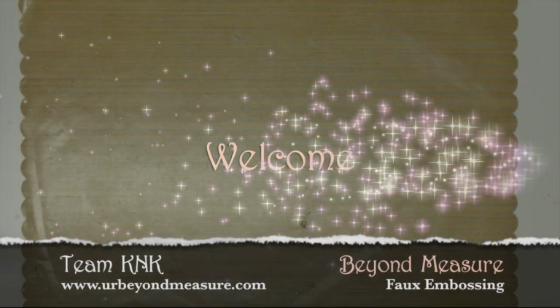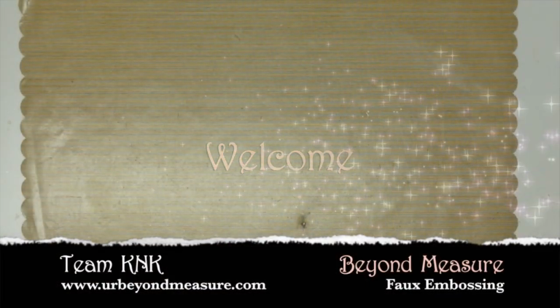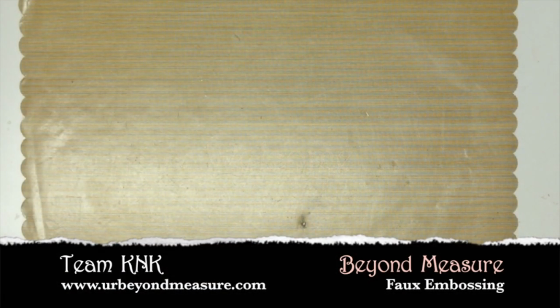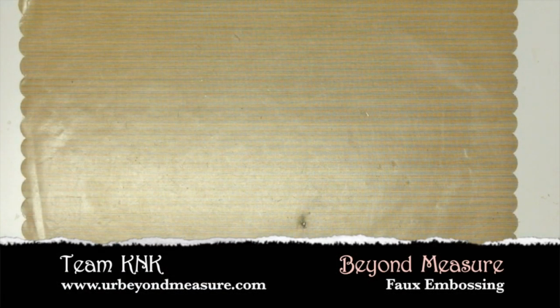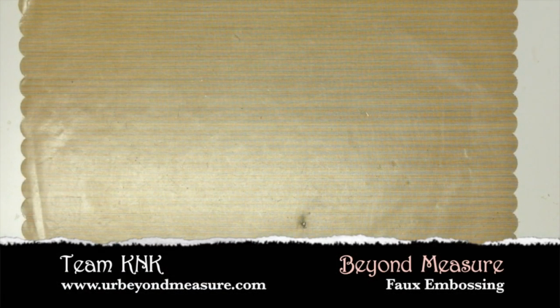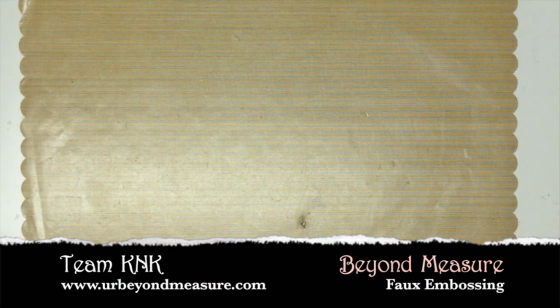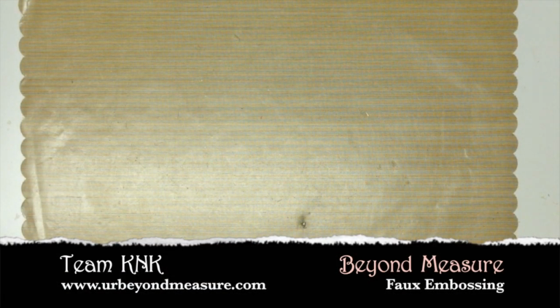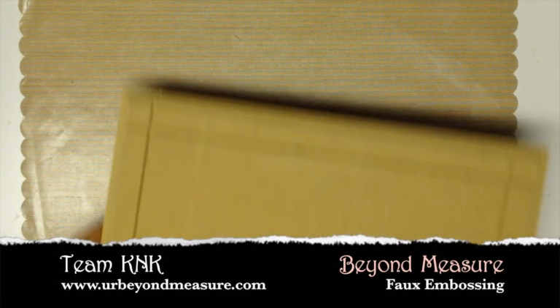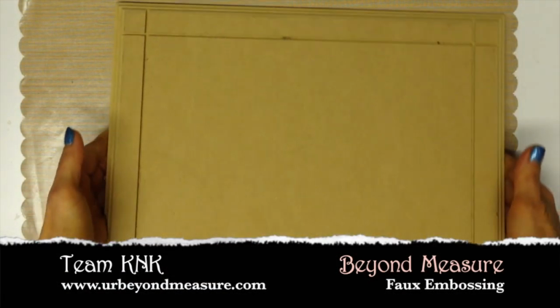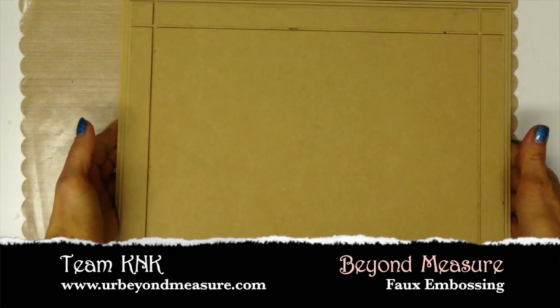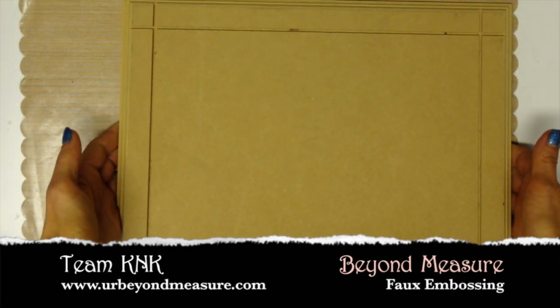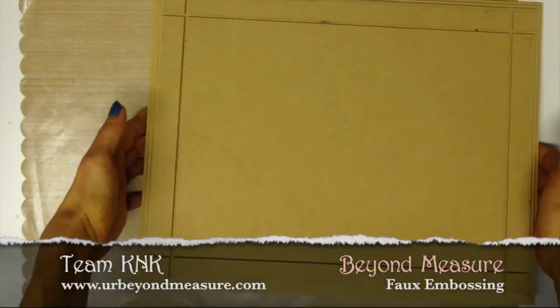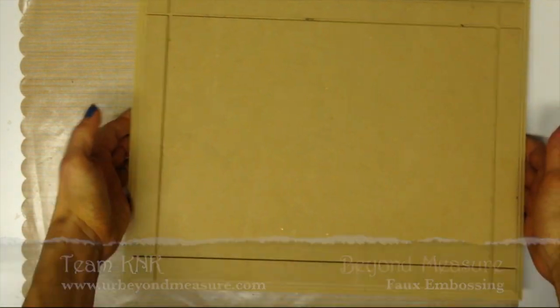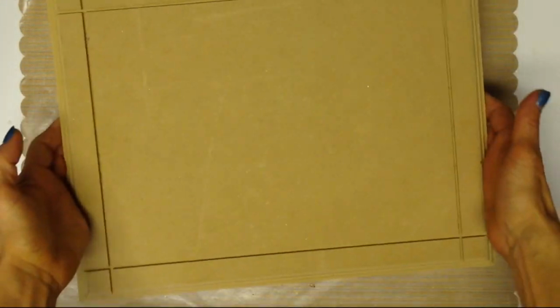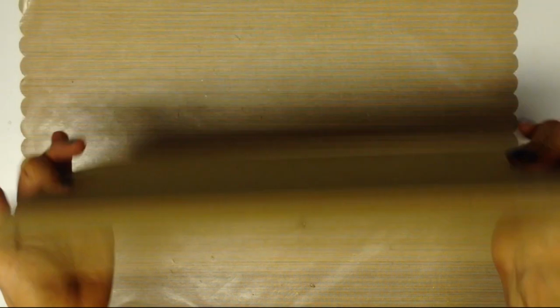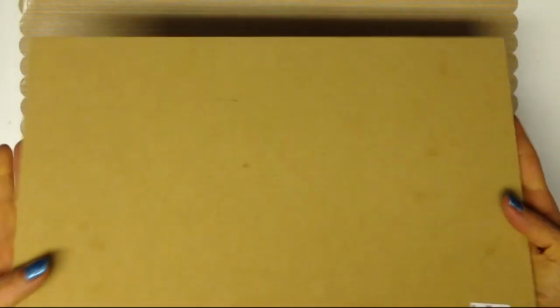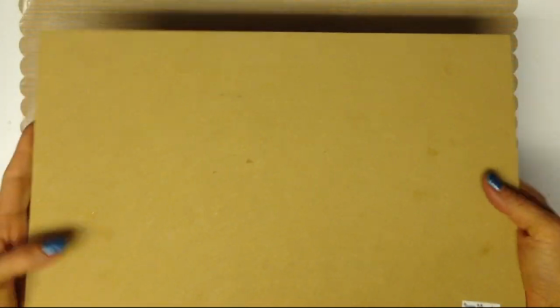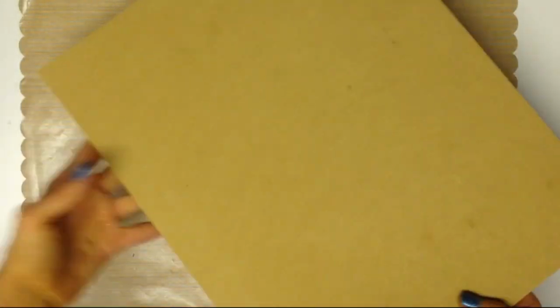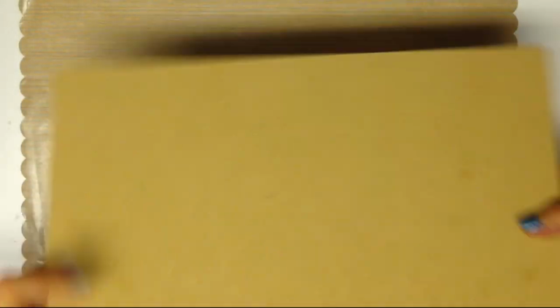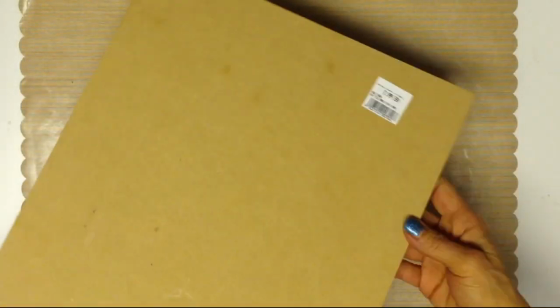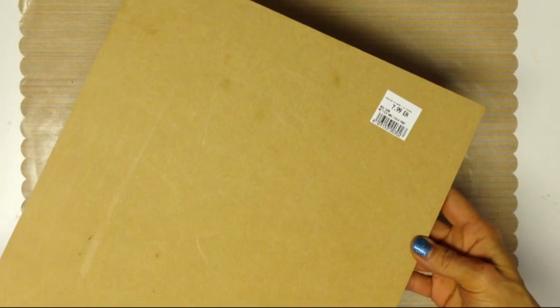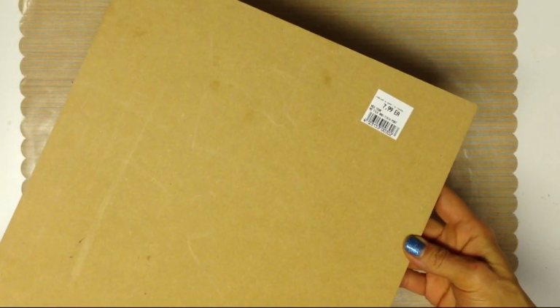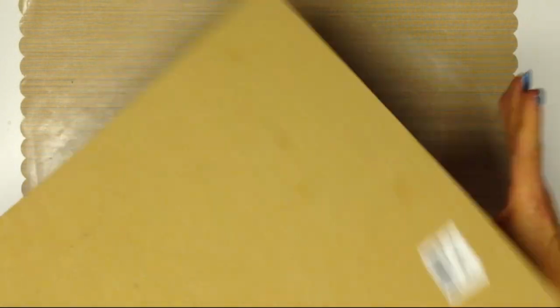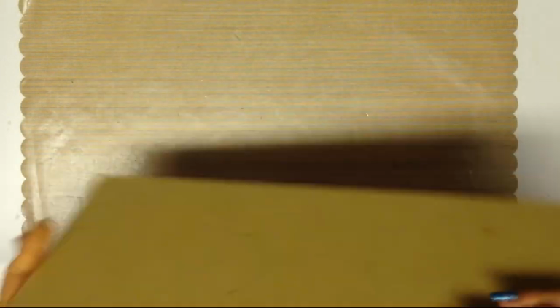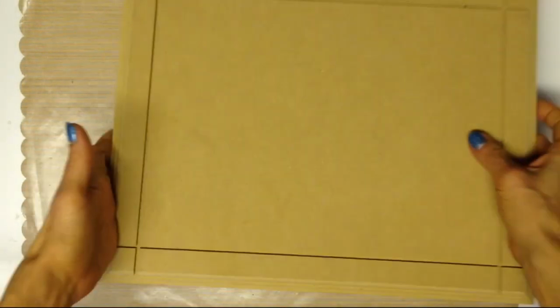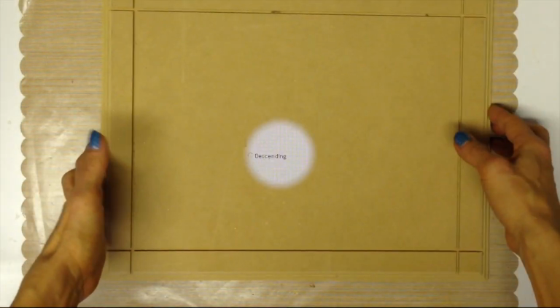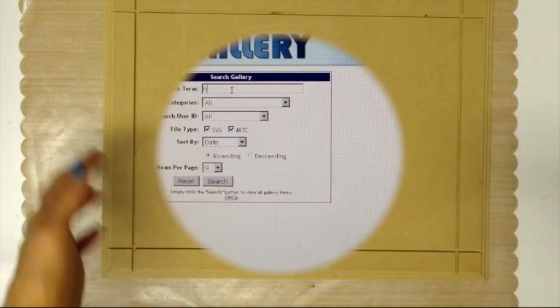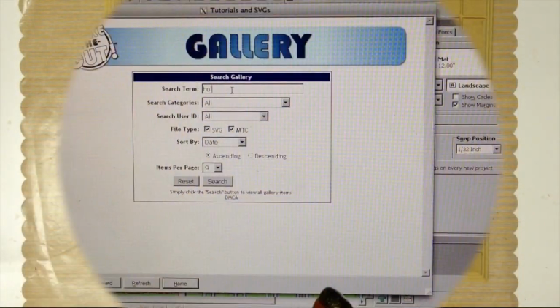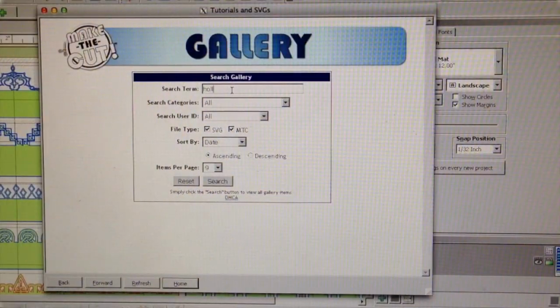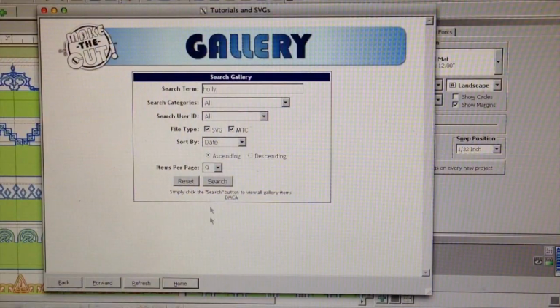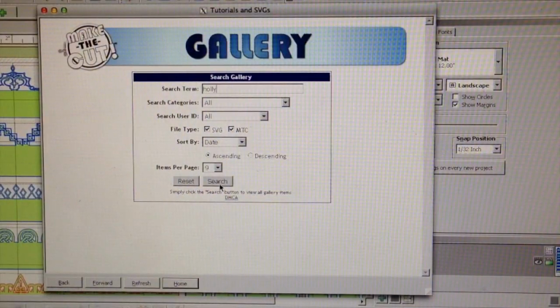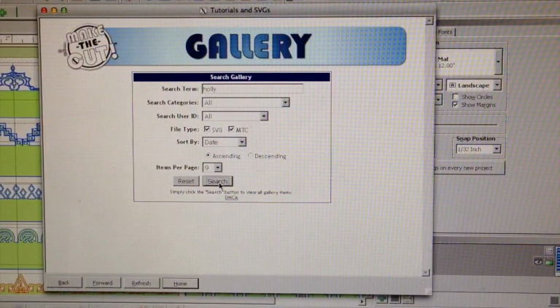Welcome to Beyond Measure and a Team K&K tutorial. This is an MDF plaque that I was given at a garage sale.